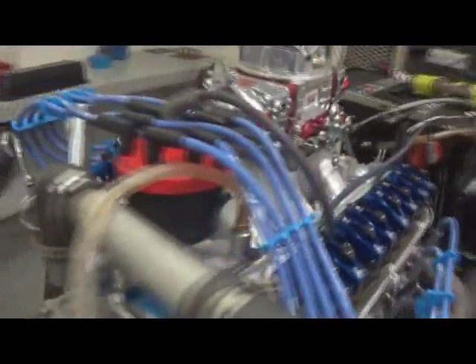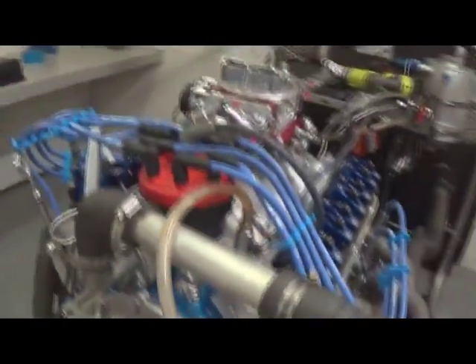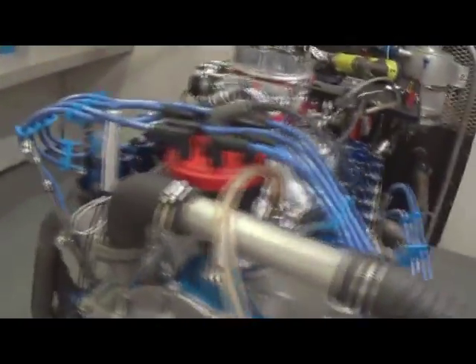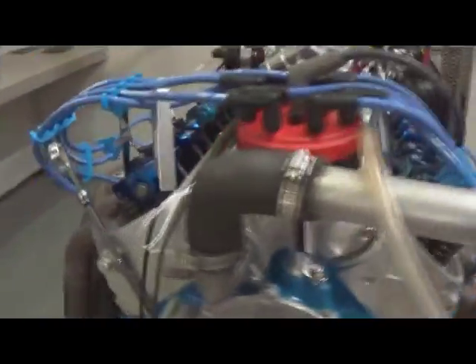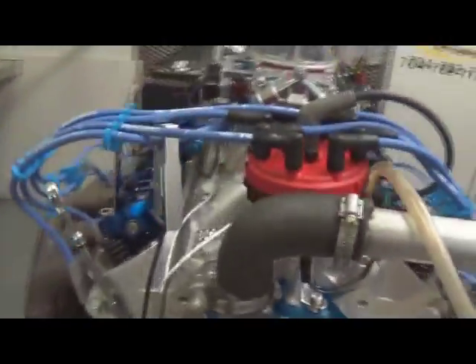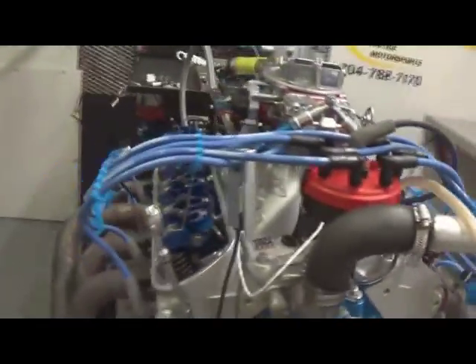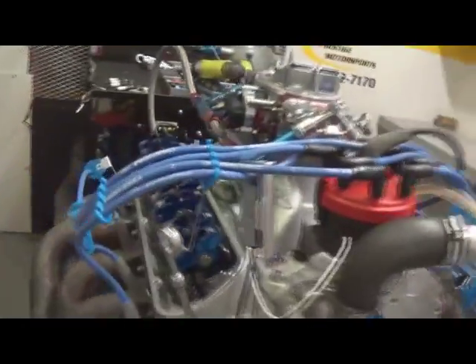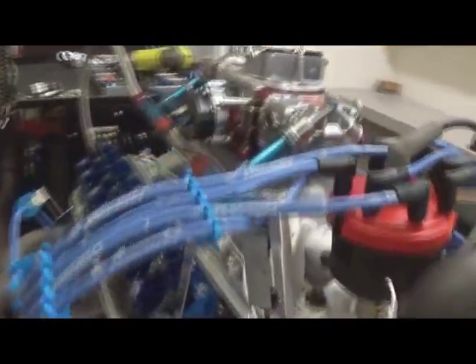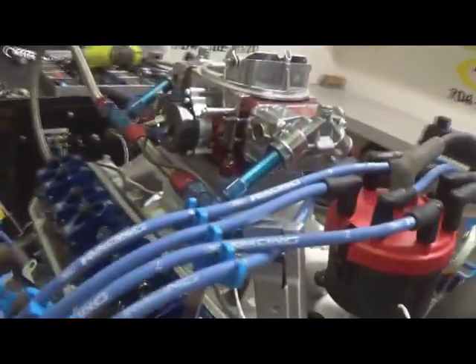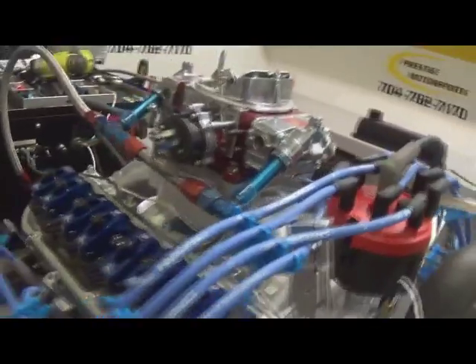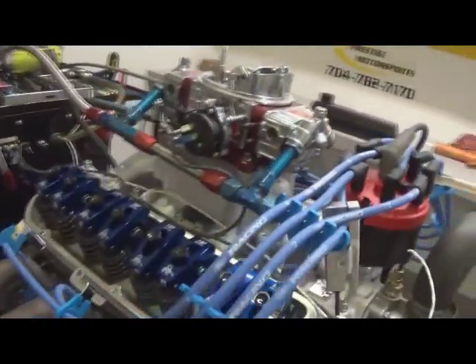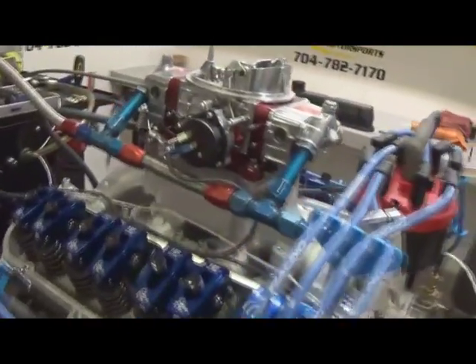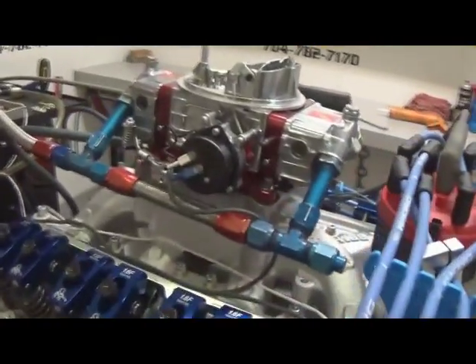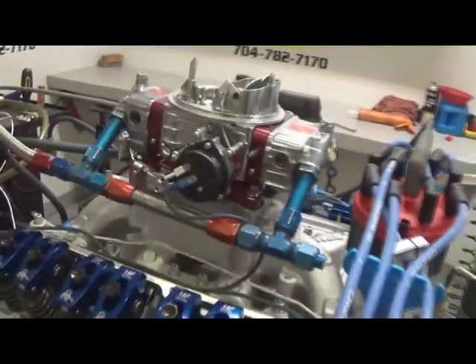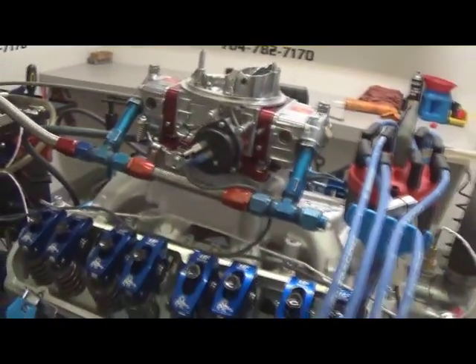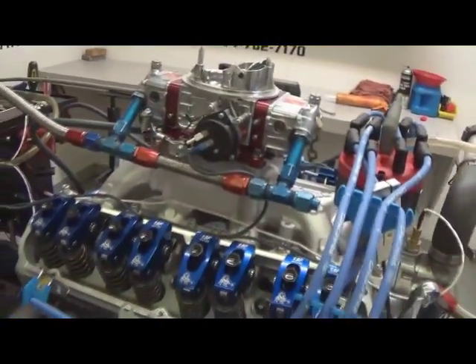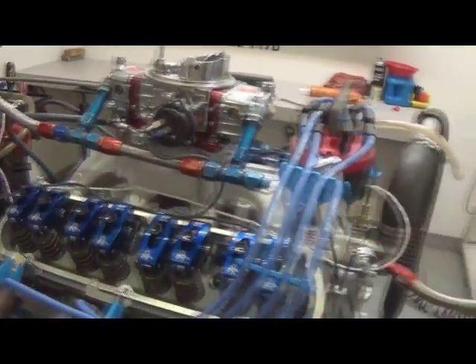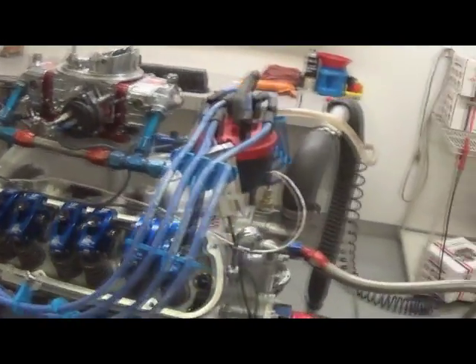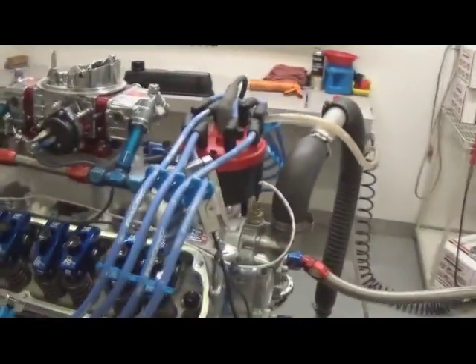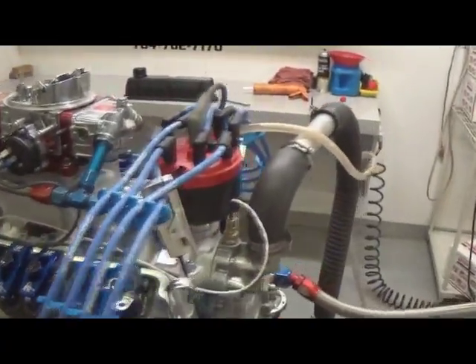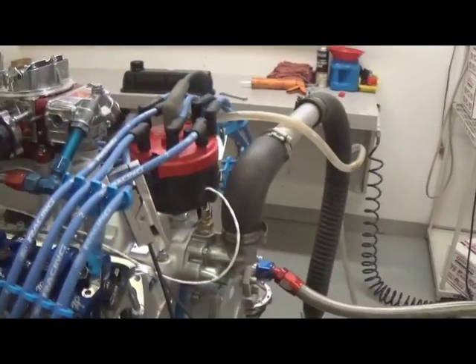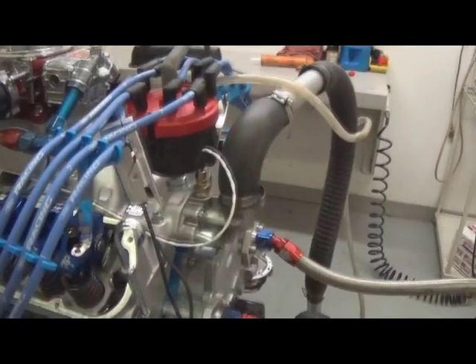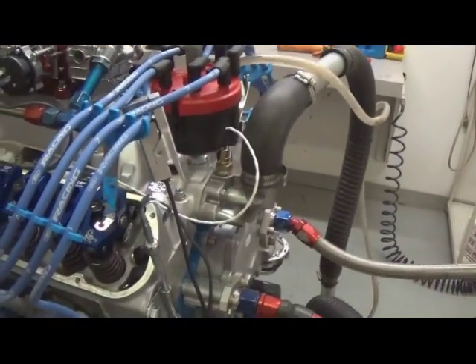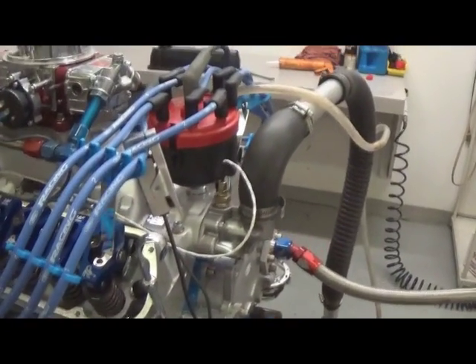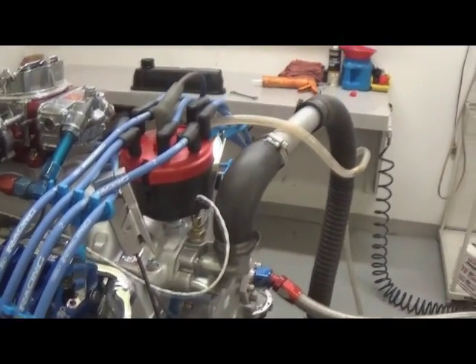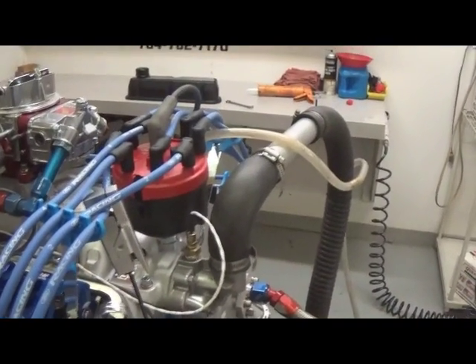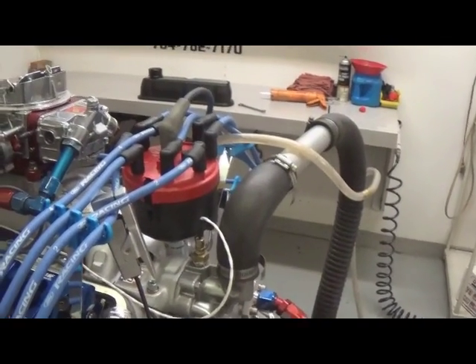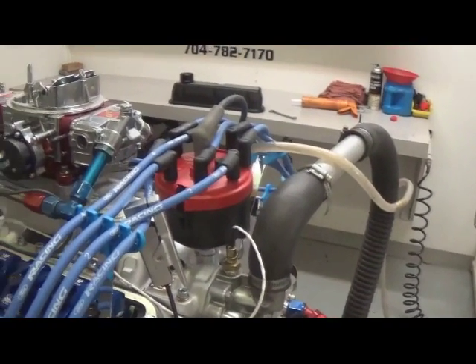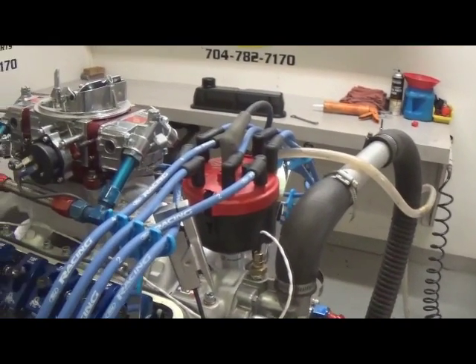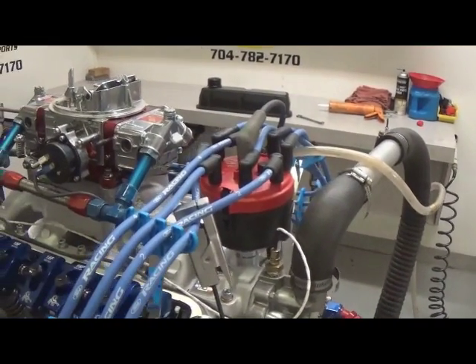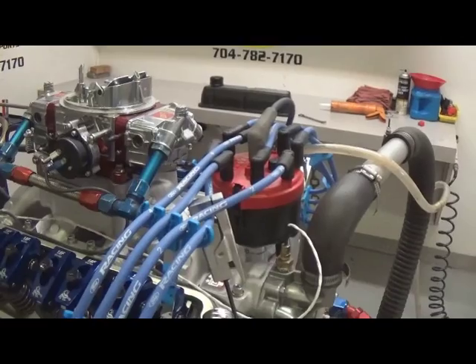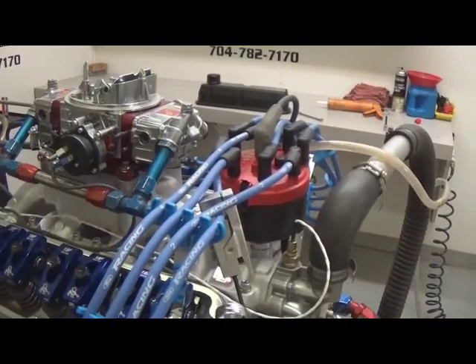Naturally, when you receive the motor it will include documentation of the dyno, spec sheet, all the clearances, torque specs. Even though we dyno it and check all the timing and stuff, we highly recommend putting the timing light on when you start it and verify the timing.